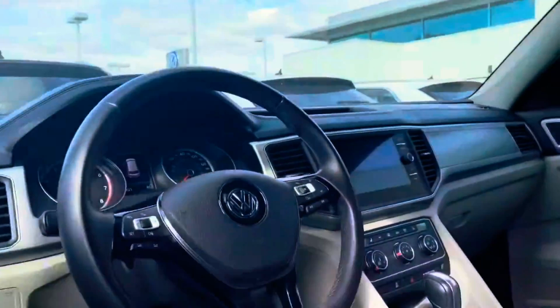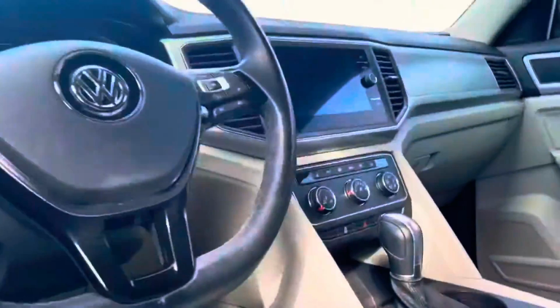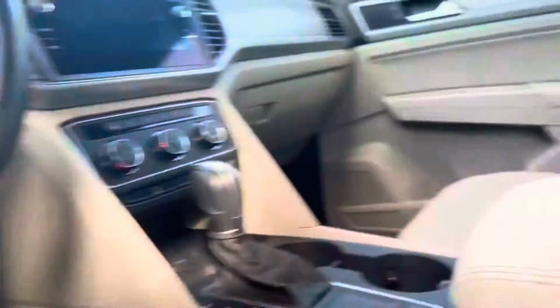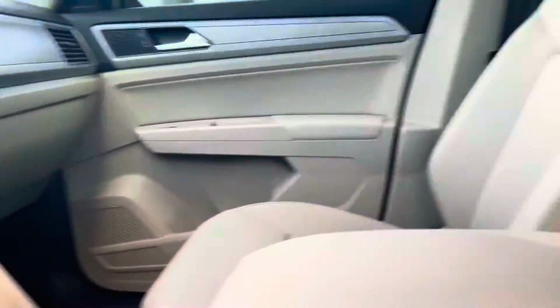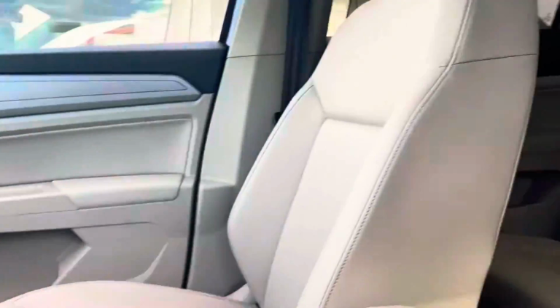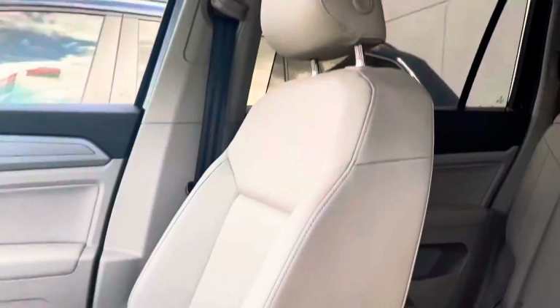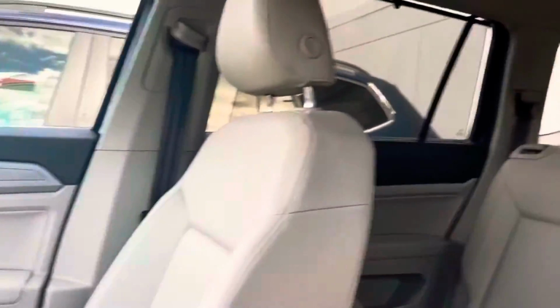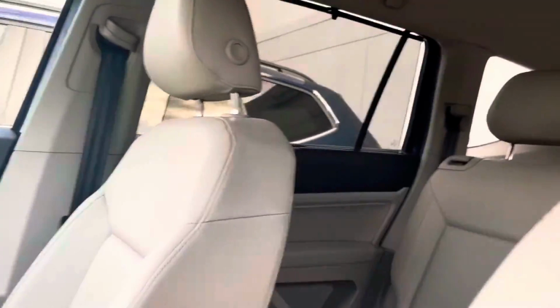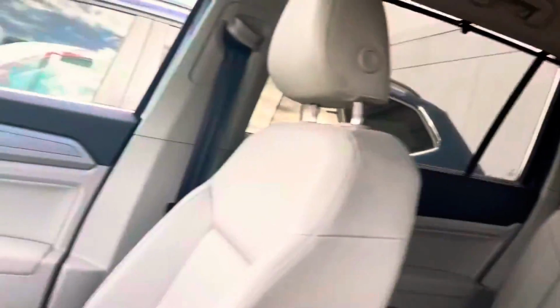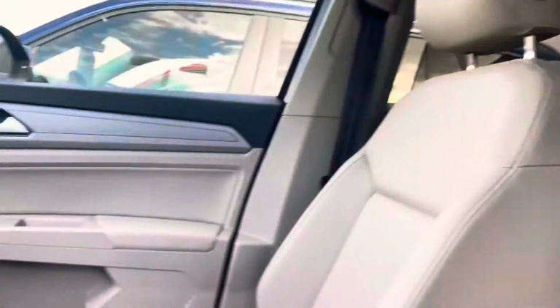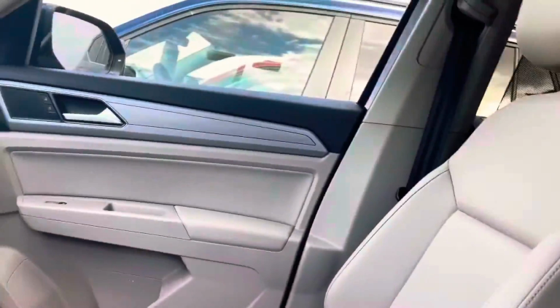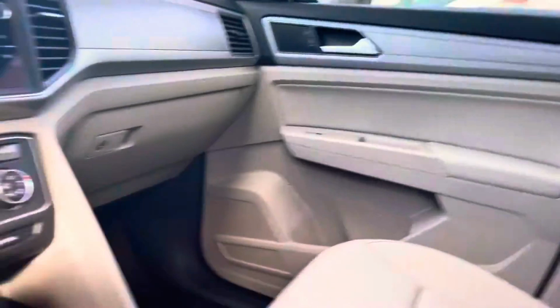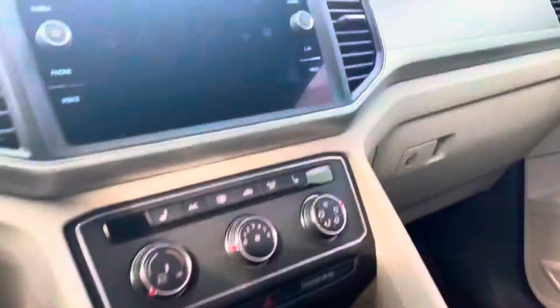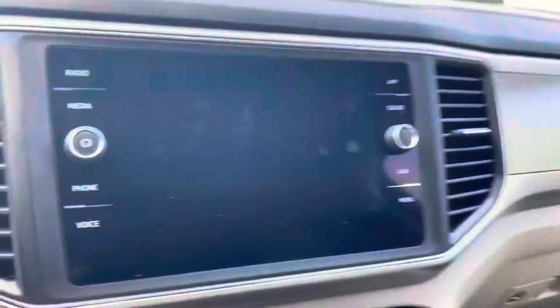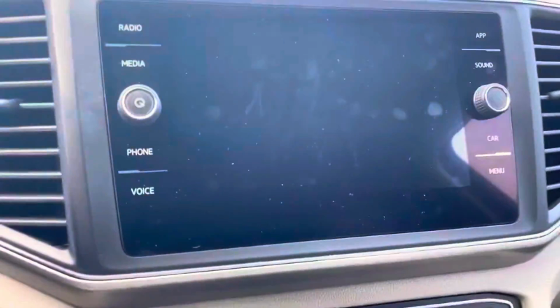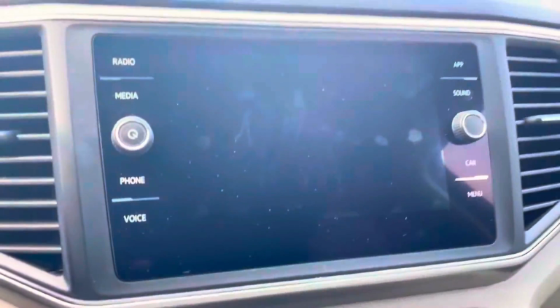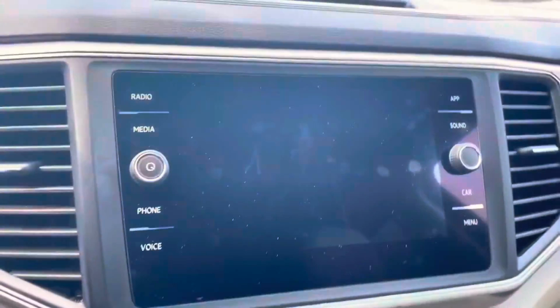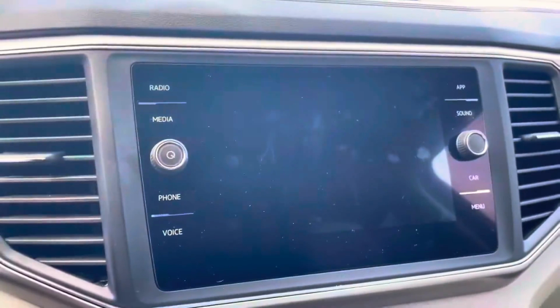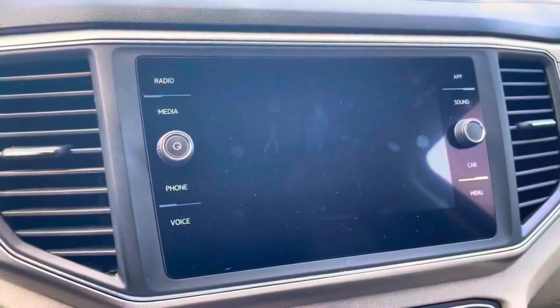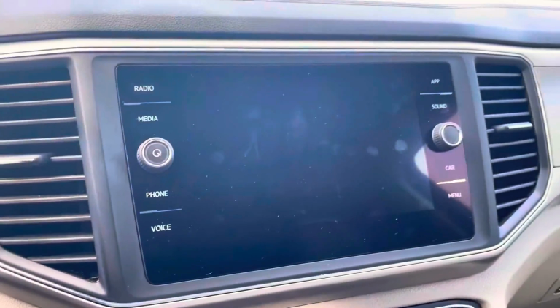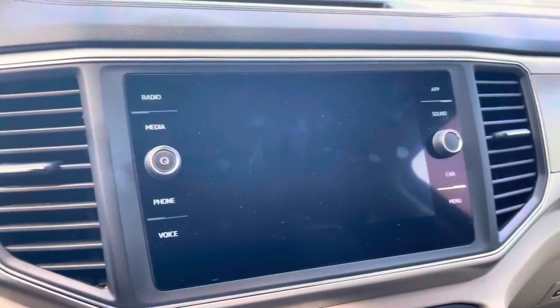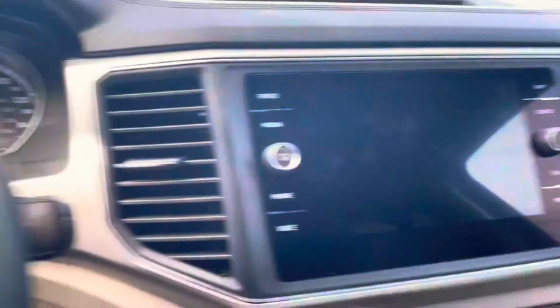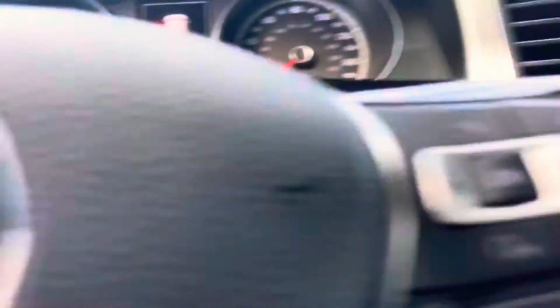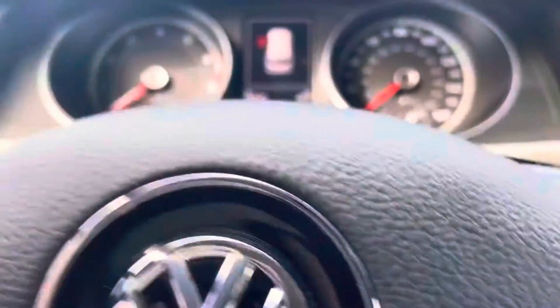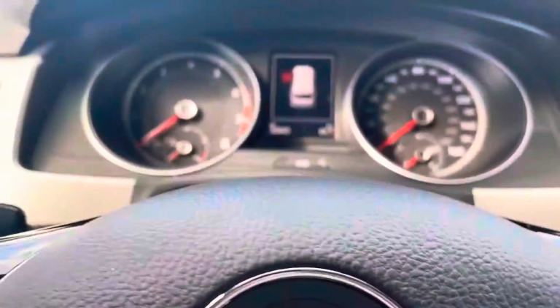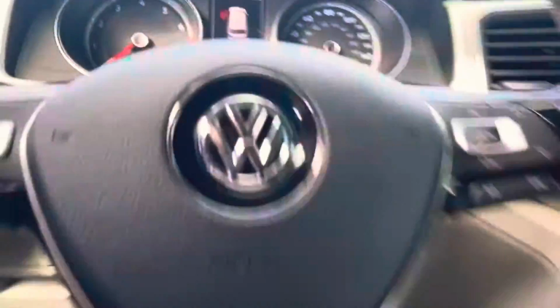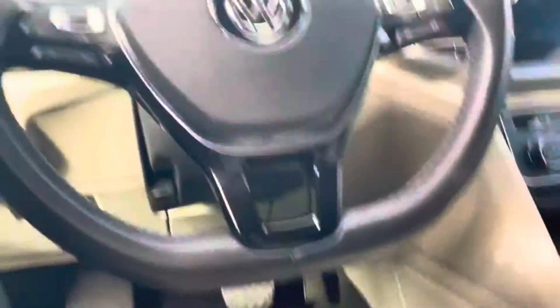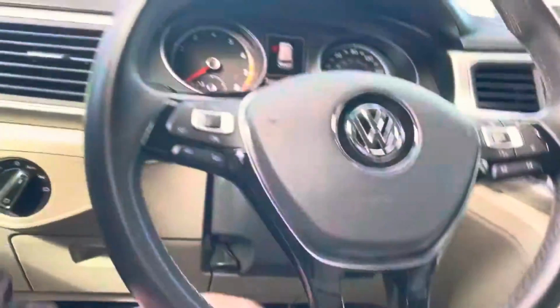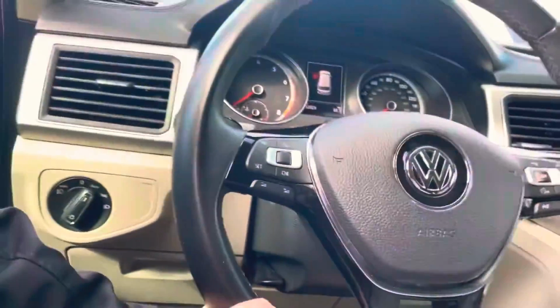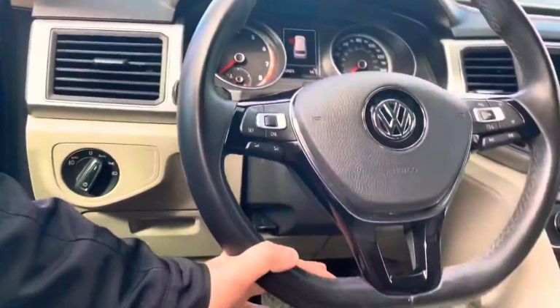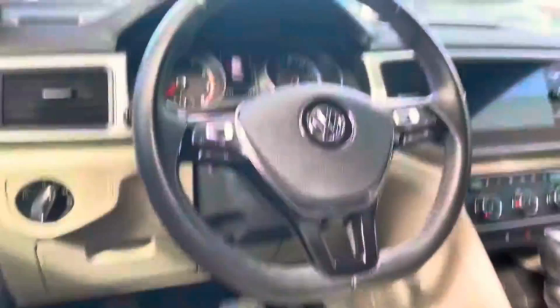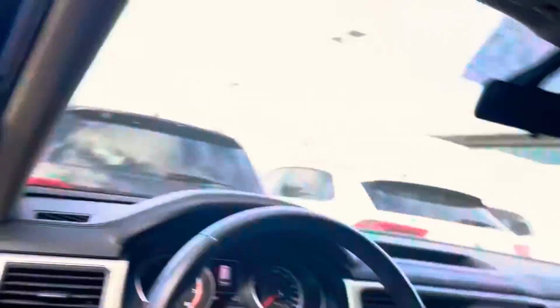Here is the interior. It's very nice and clean — no weird smells, nothing. Here is the infotainment center, your cockpit. You can actually adjust your steering wheel as well.